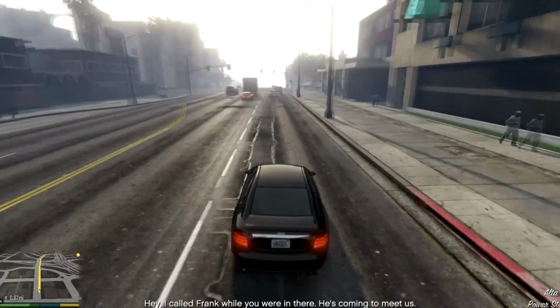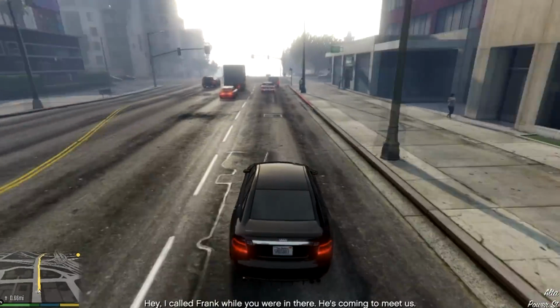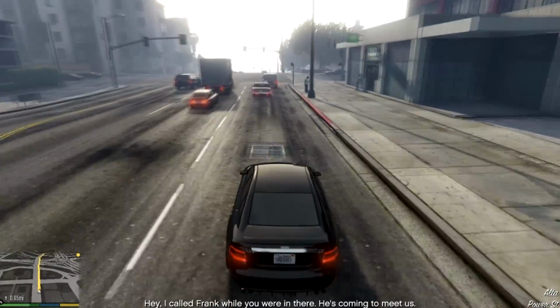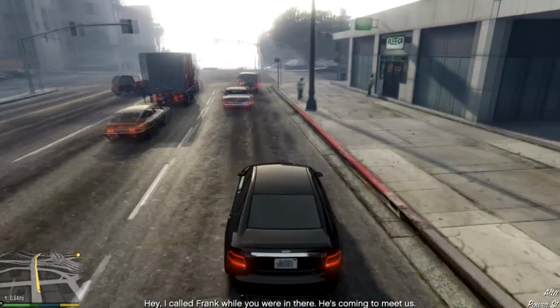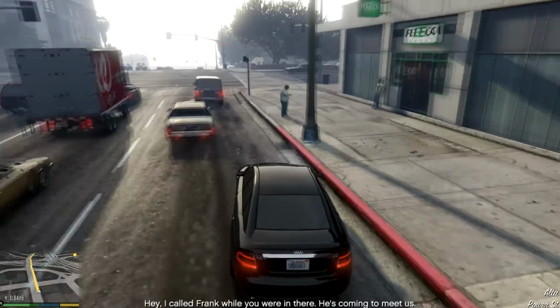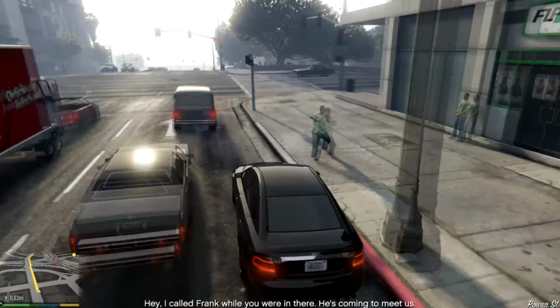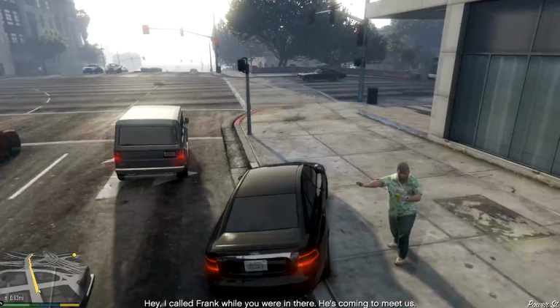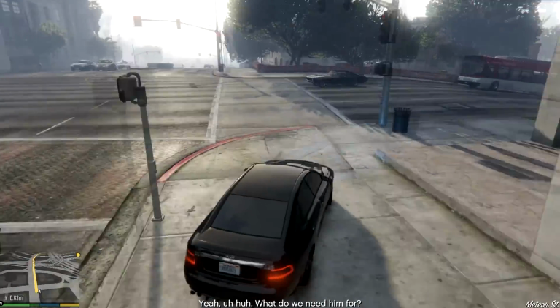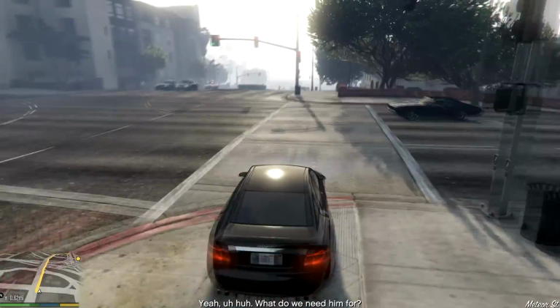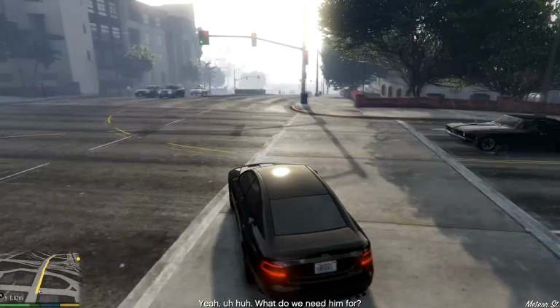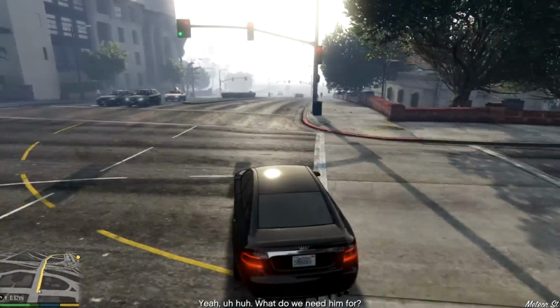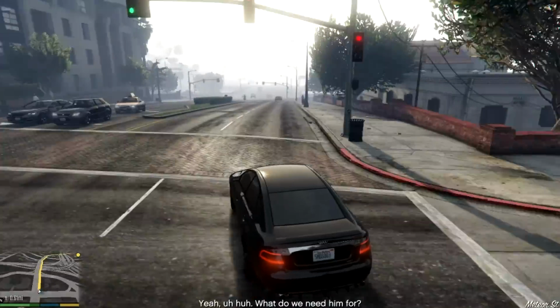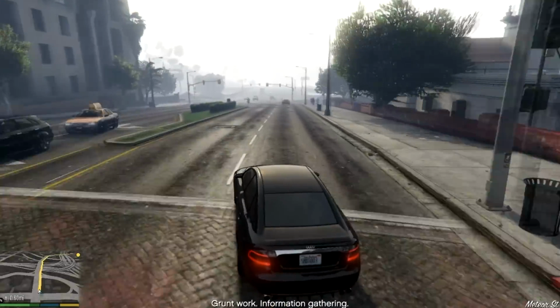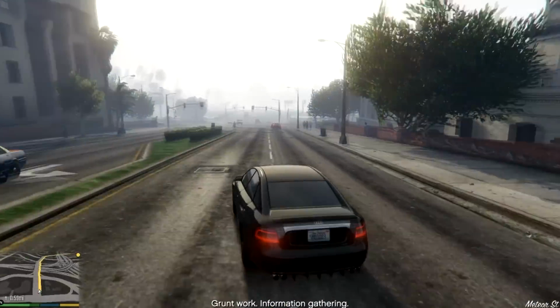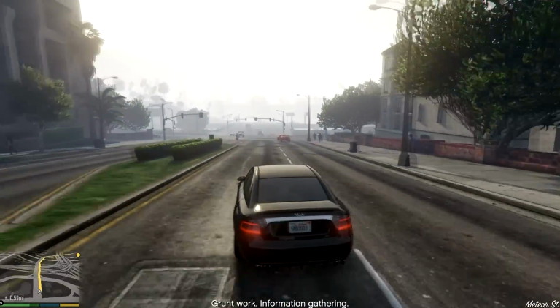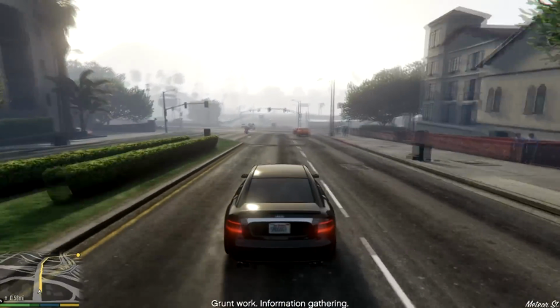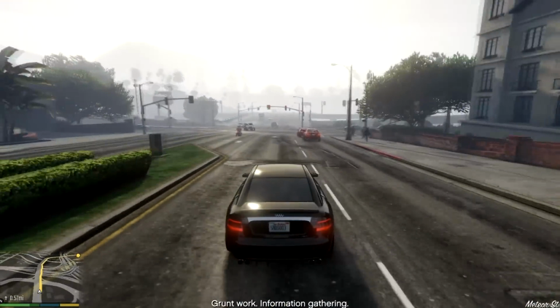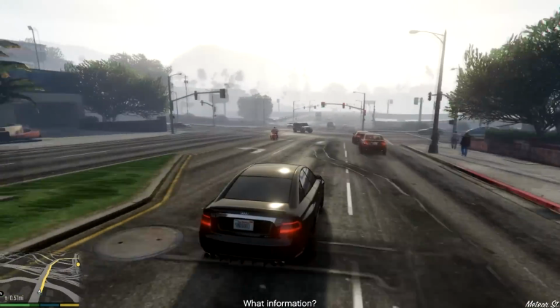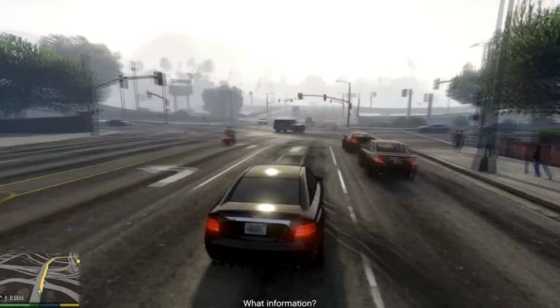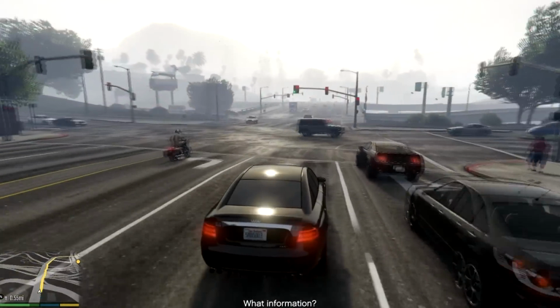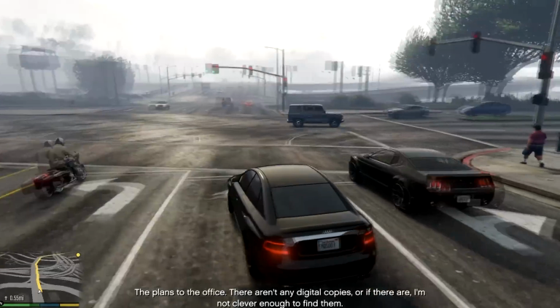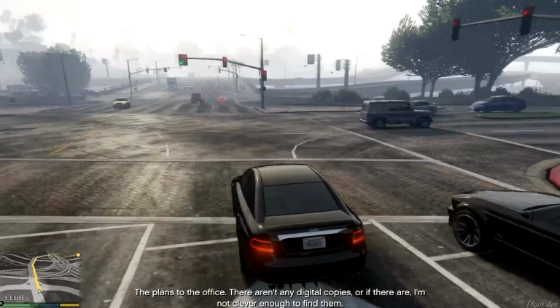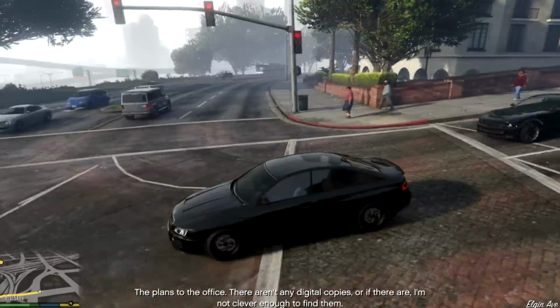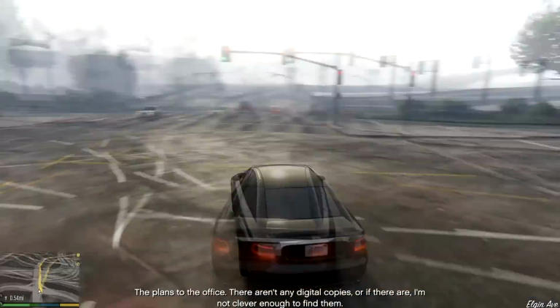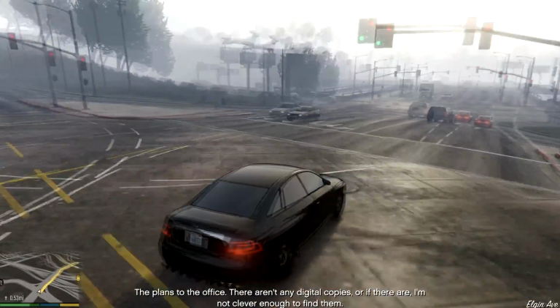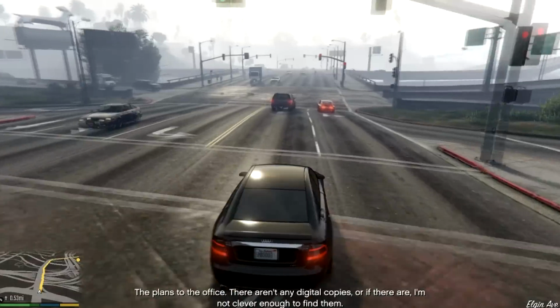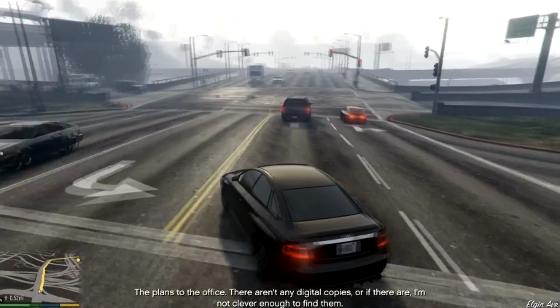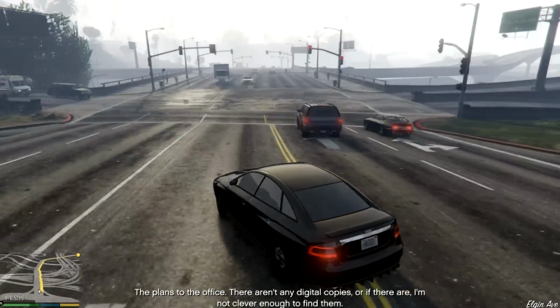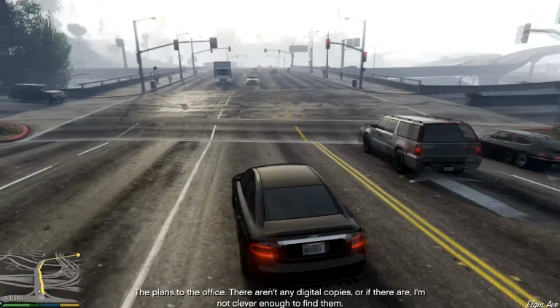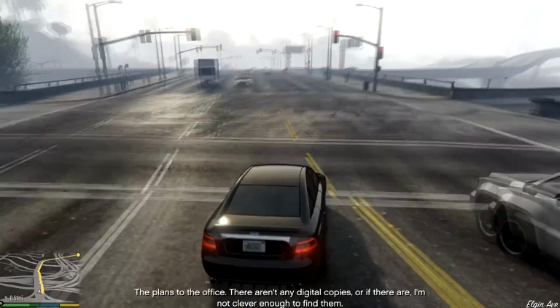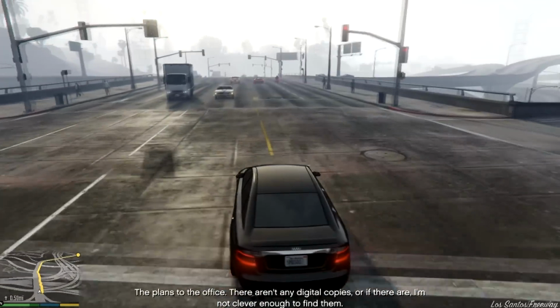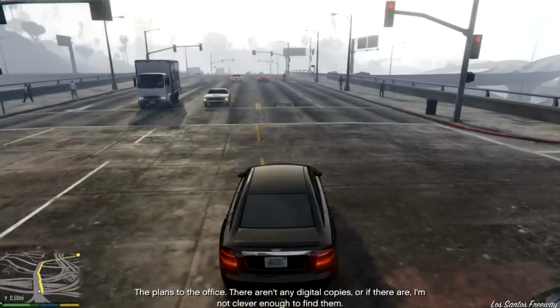I called Frank while you were in there. He's coming to meet us. What do we need him for? Grunt work. Information gathering. What information? The plans to the office. There aren't any digital copies, or if there are, I'm not clever enough to find them.